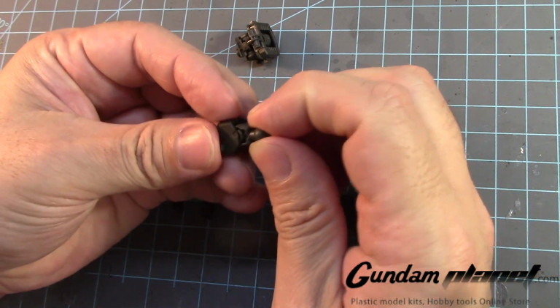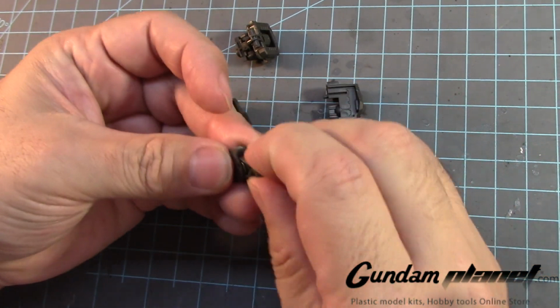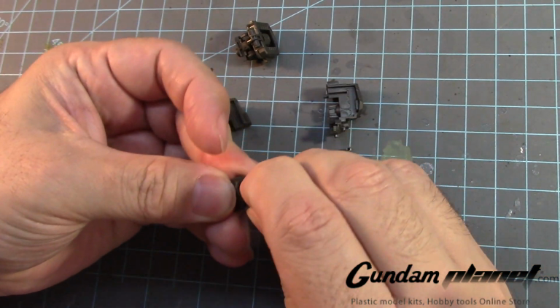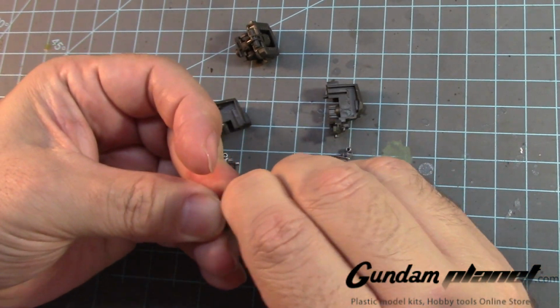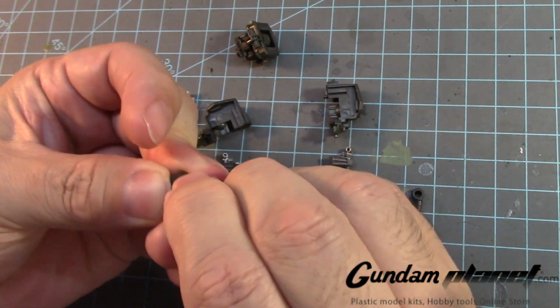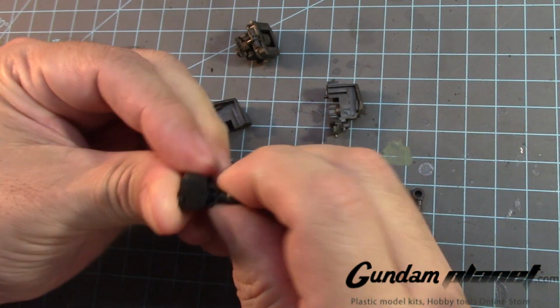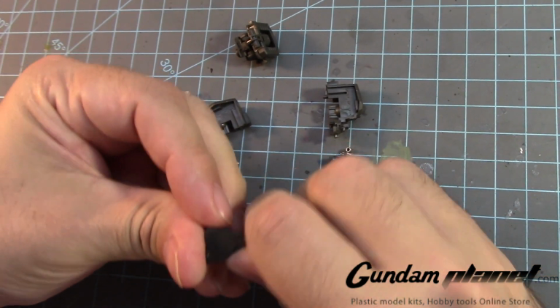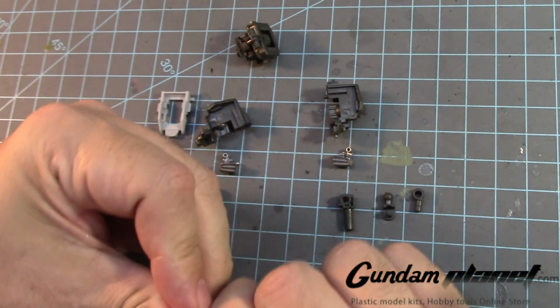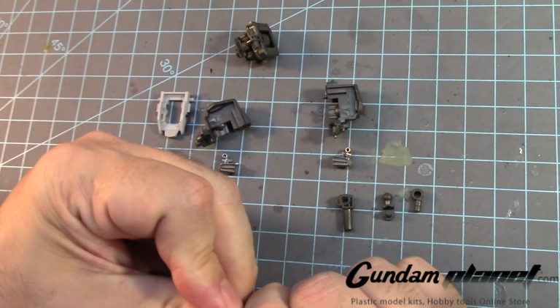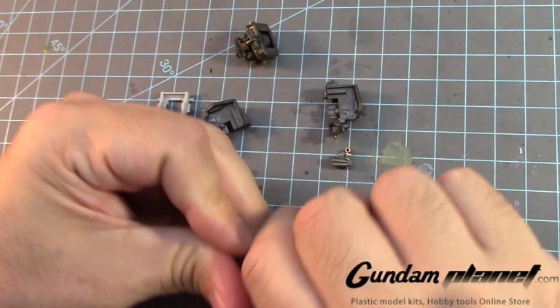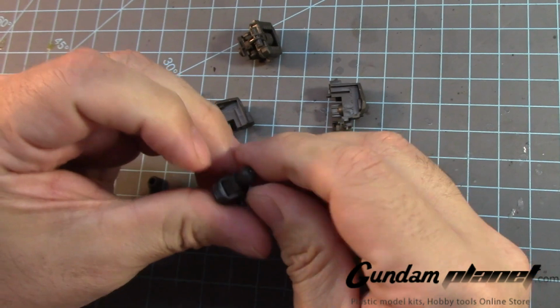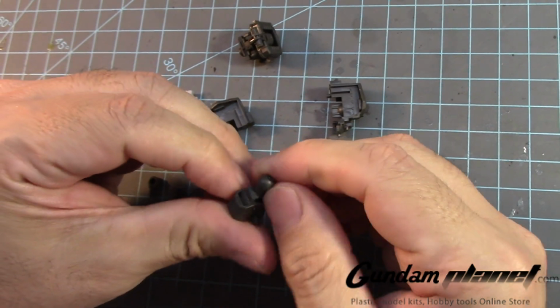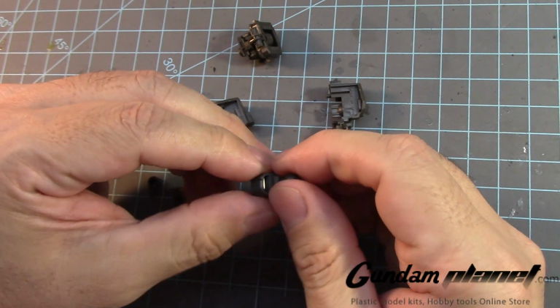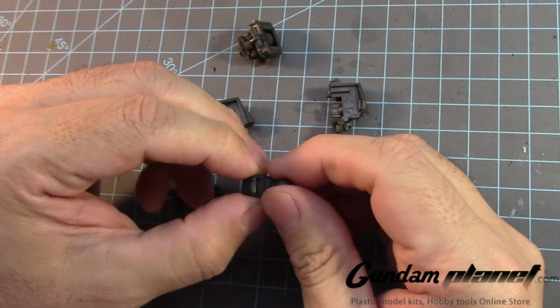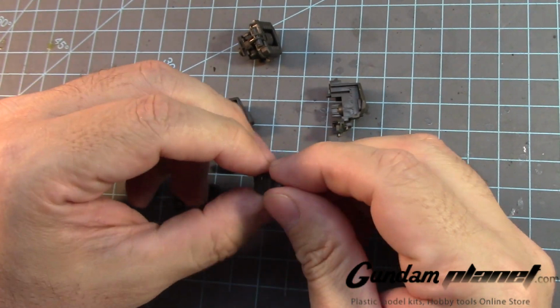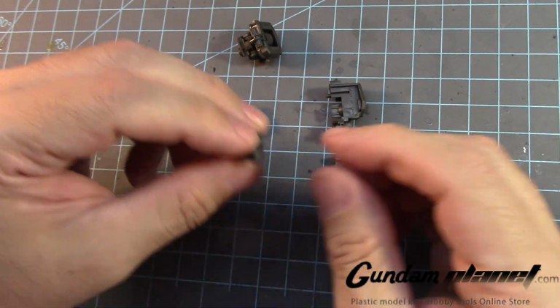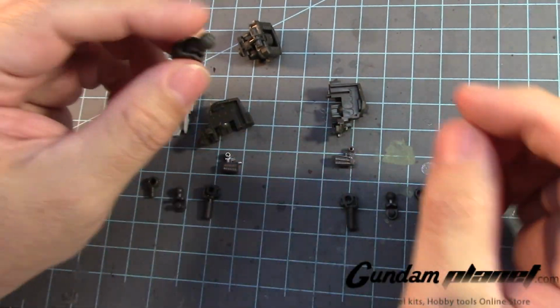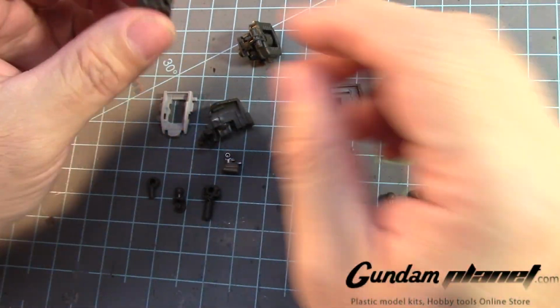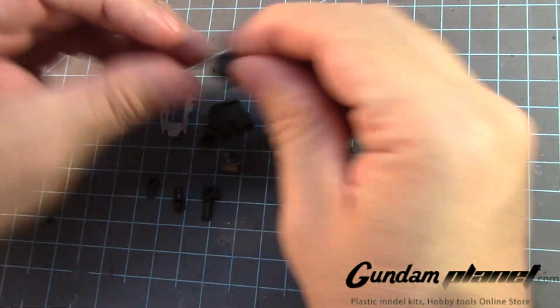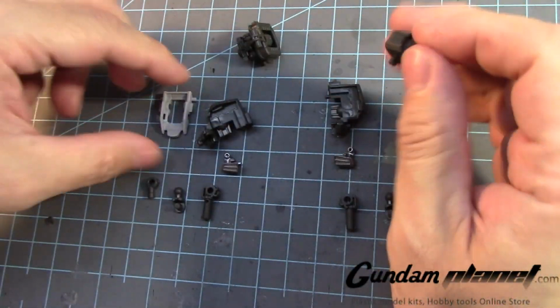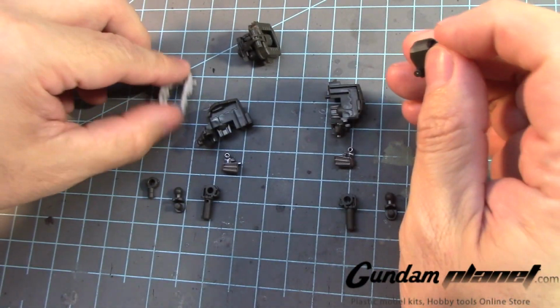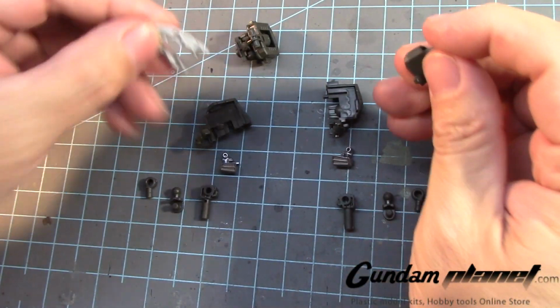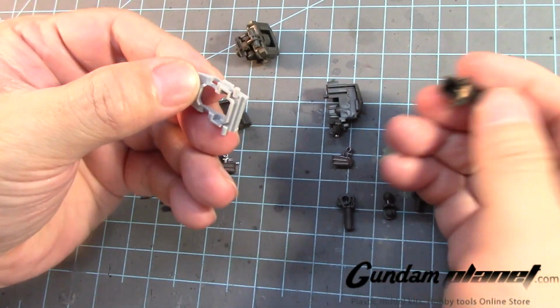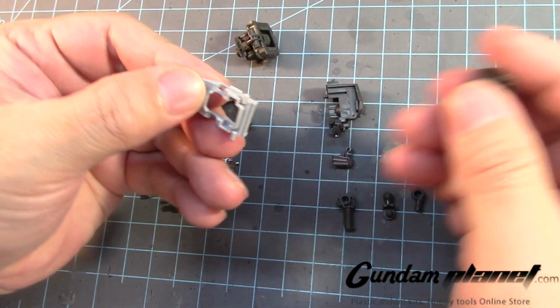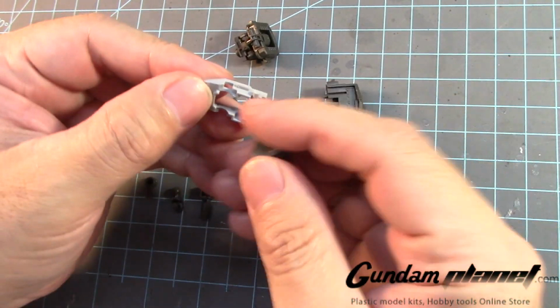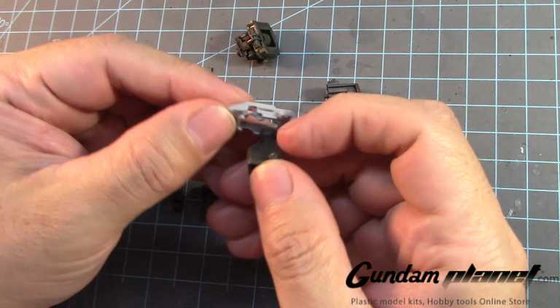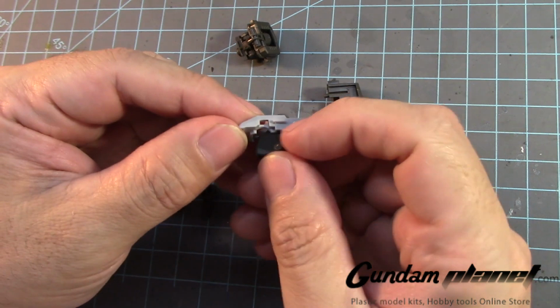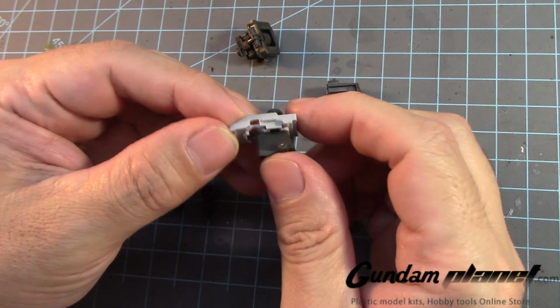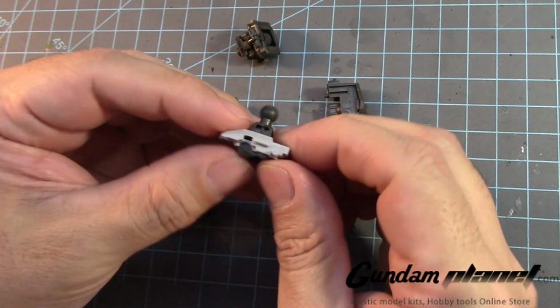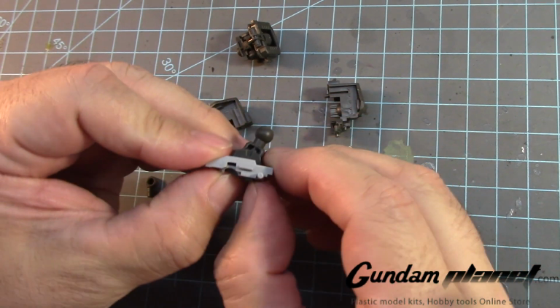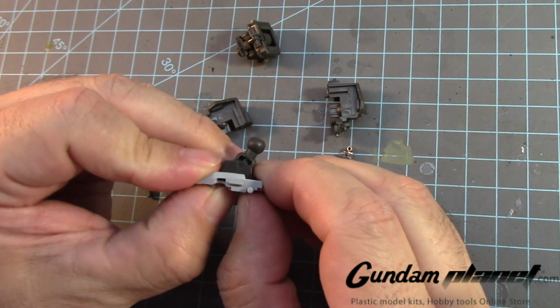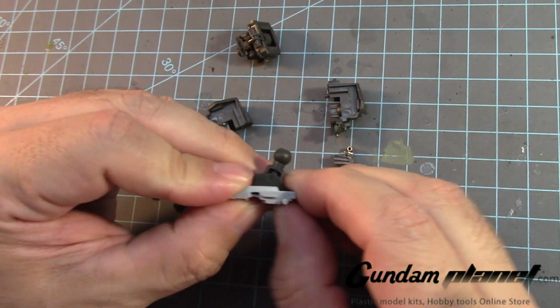This is the connector for the head, and this one goes right through there.